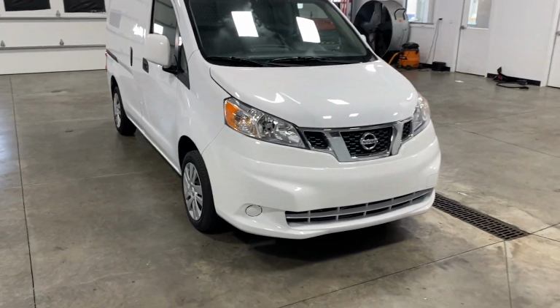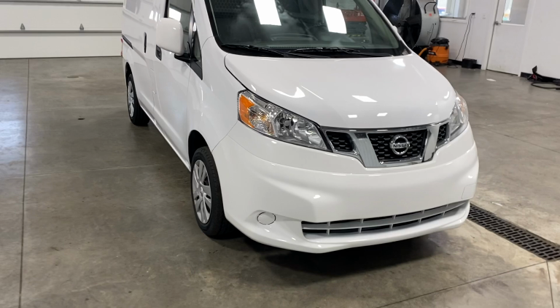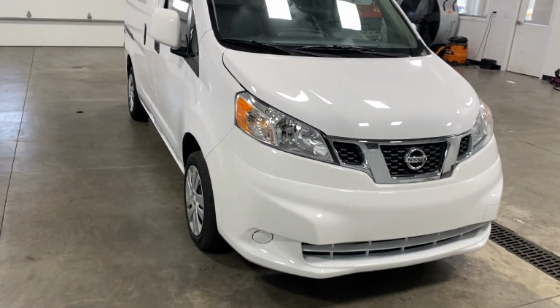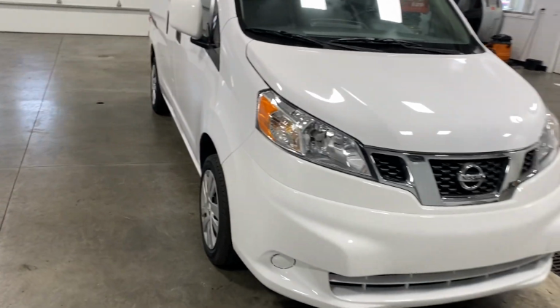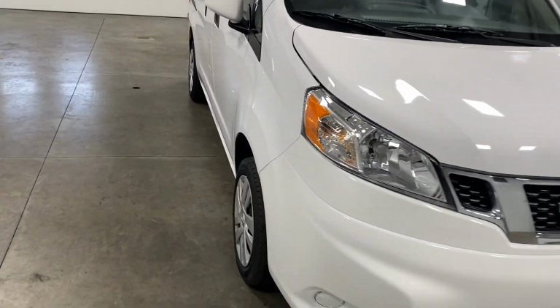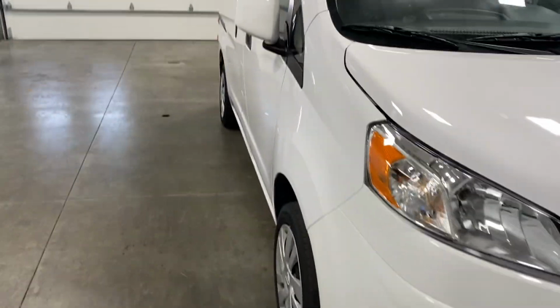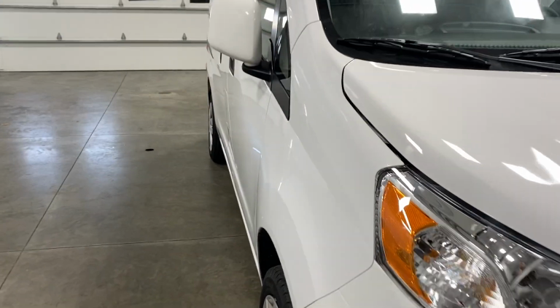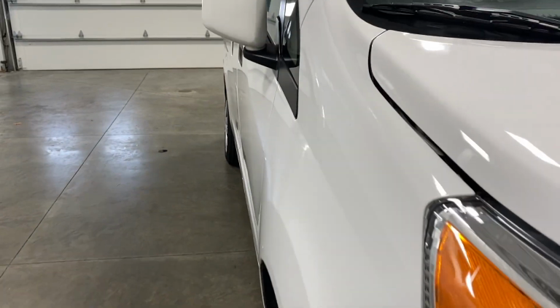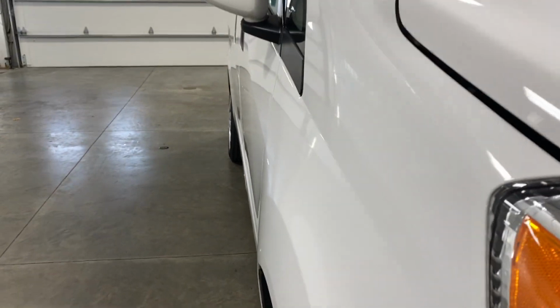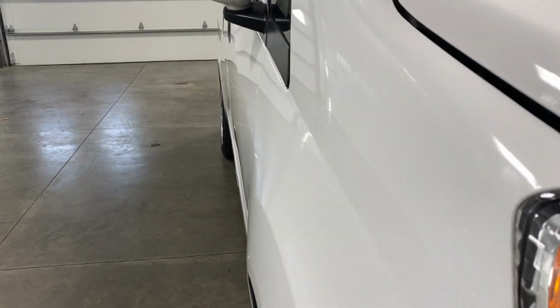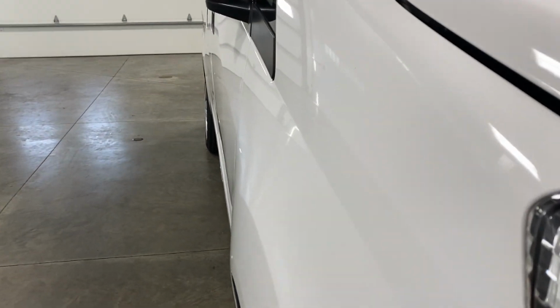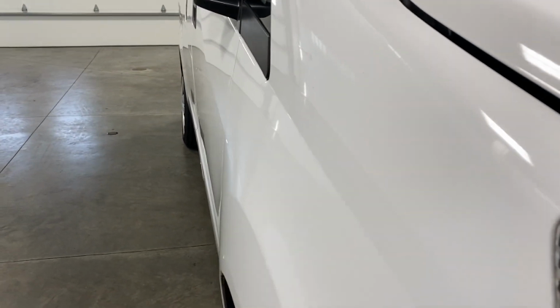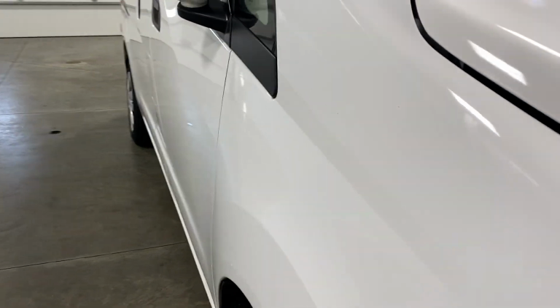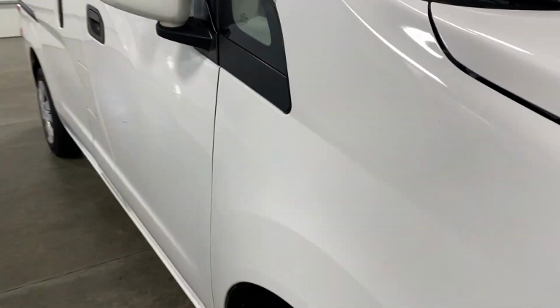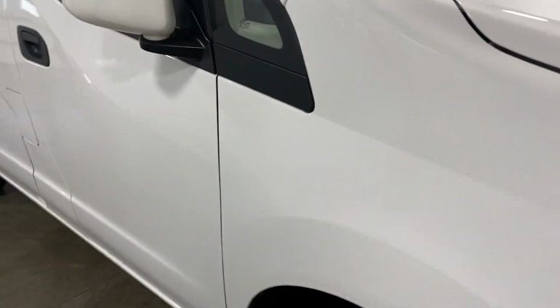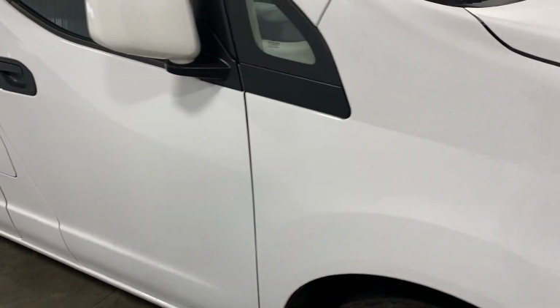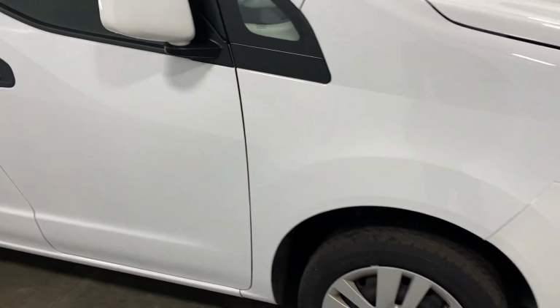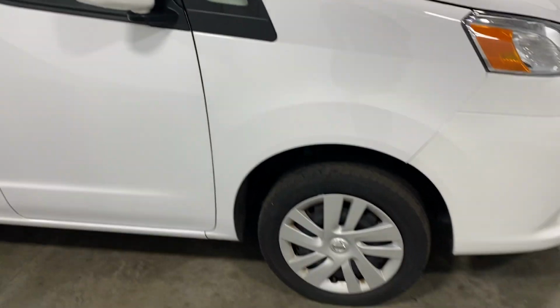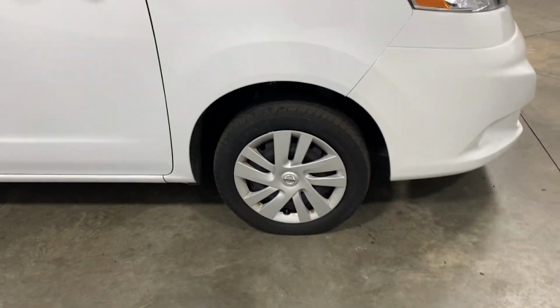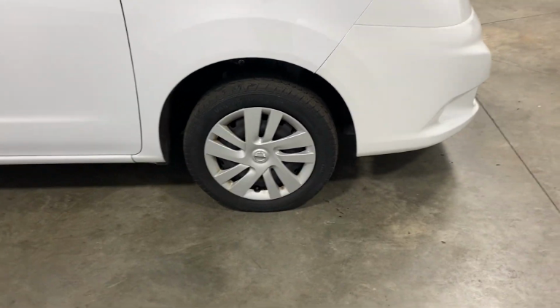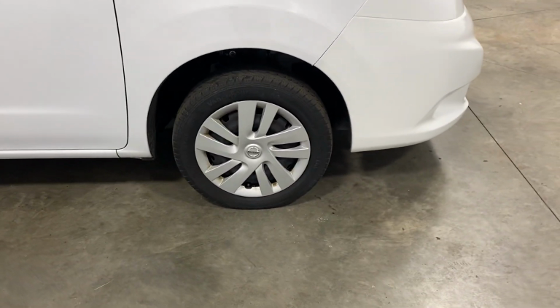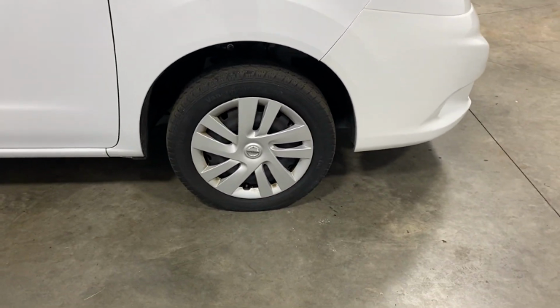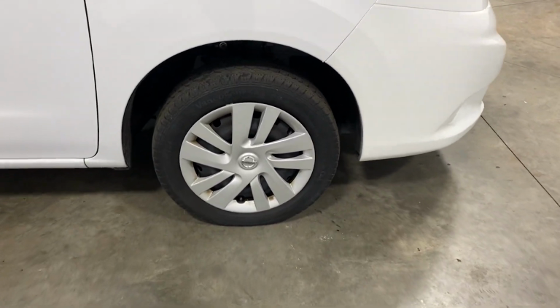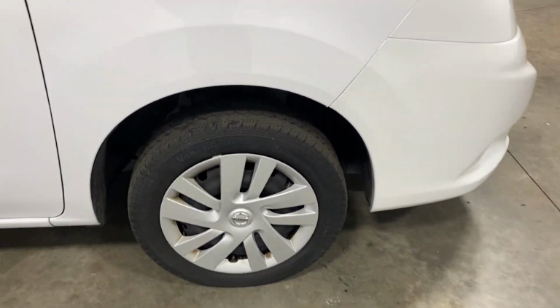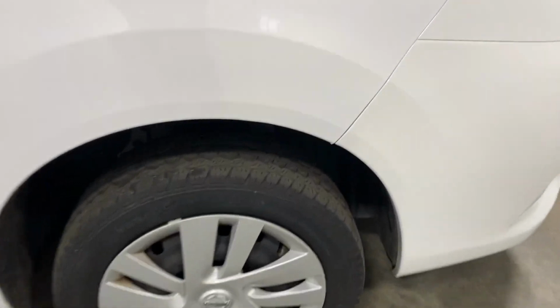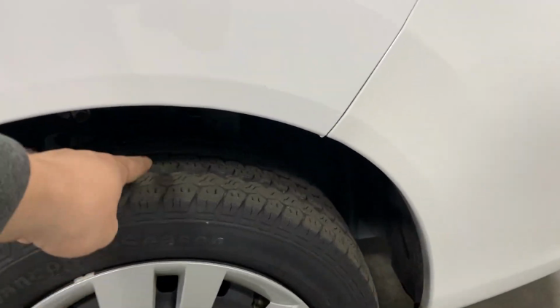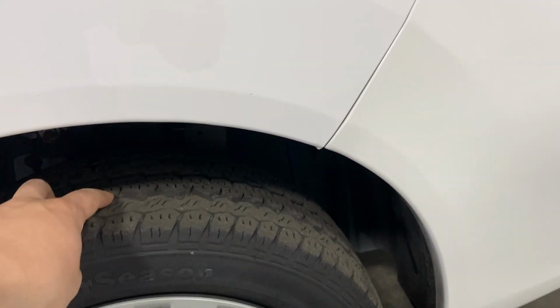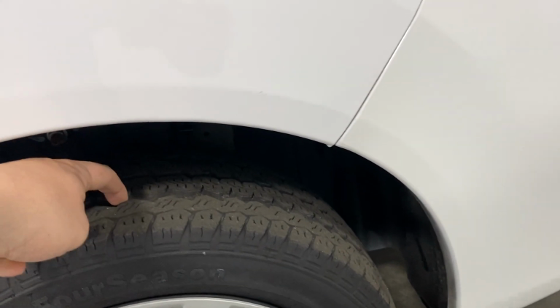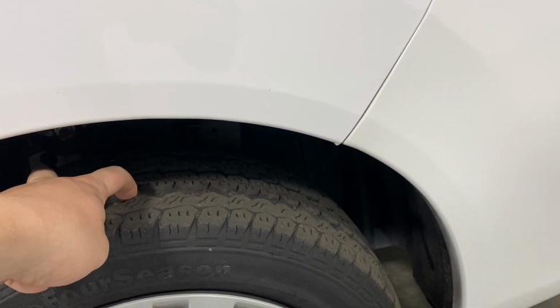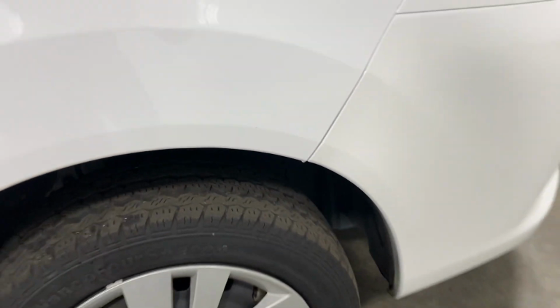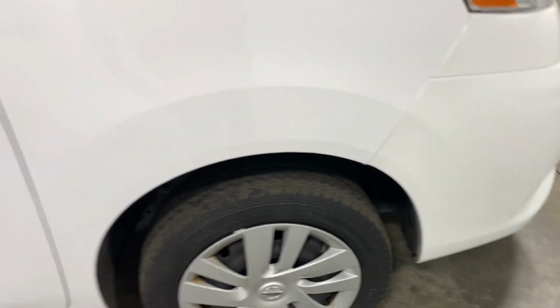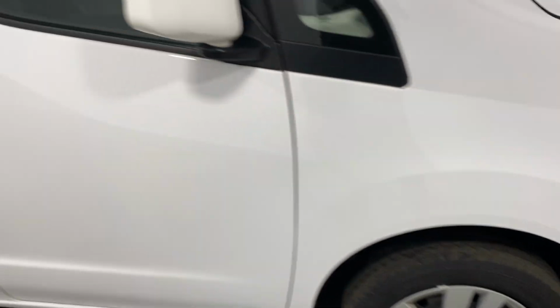This vehicle has been fully serviced and passed all inspections. It needs absolutely nothing. As you take a look down the body line, no dents, scratches, or blemishes. No curb wear scratching on the rims. Tires are knee-deep in tread.